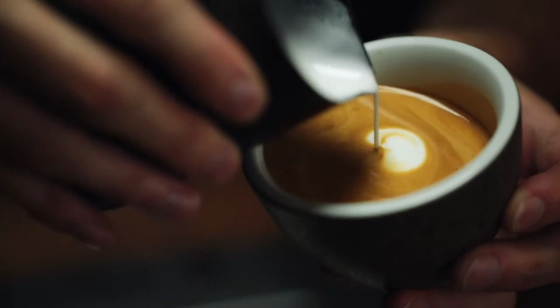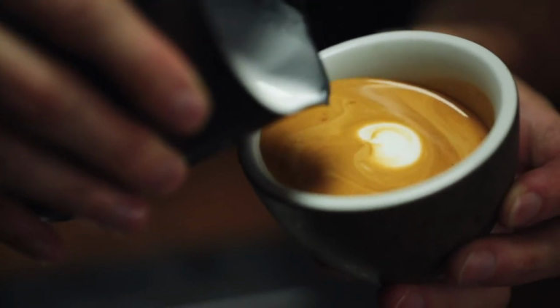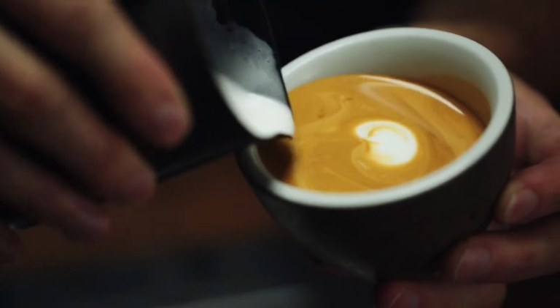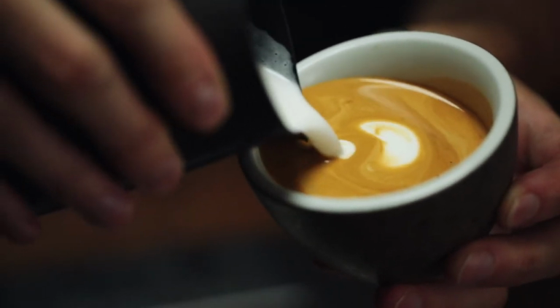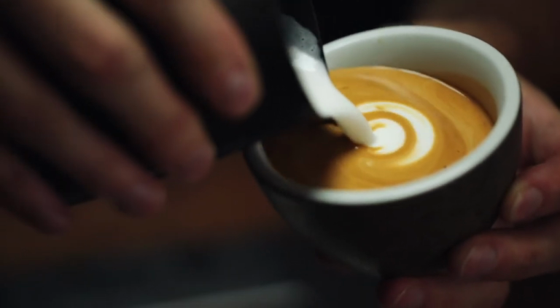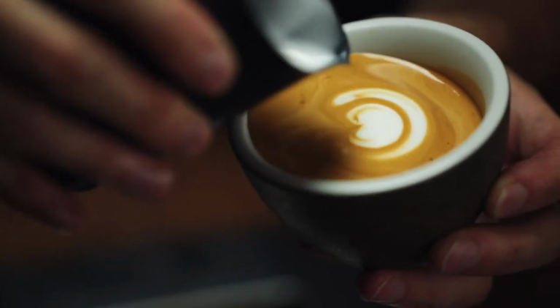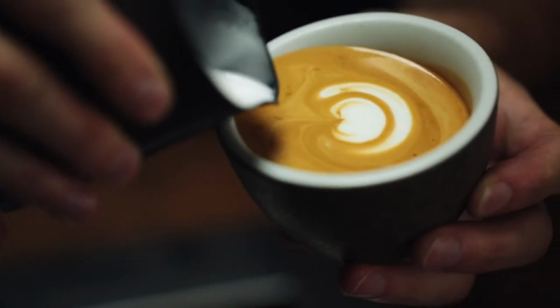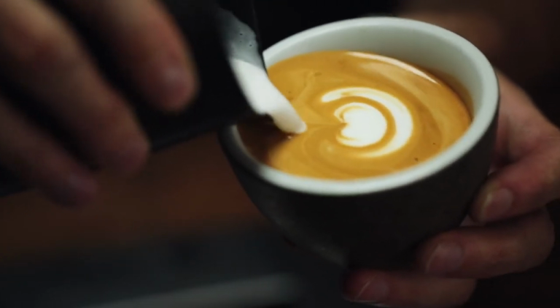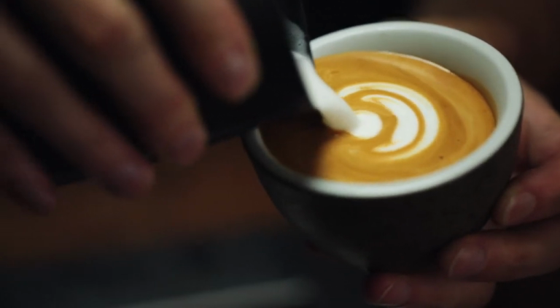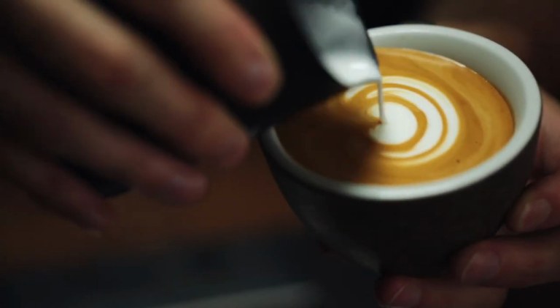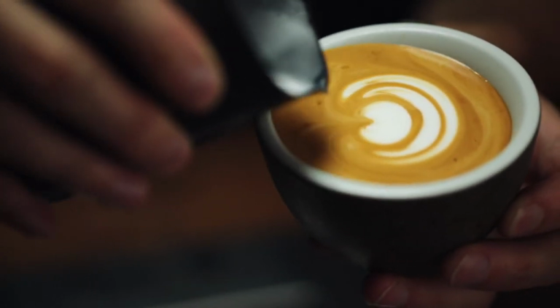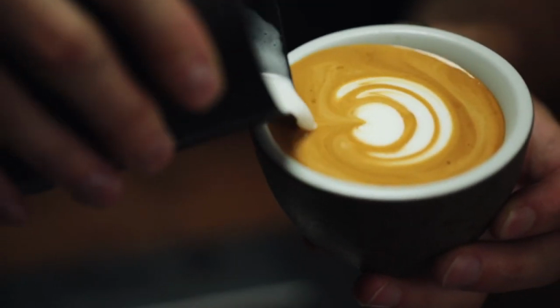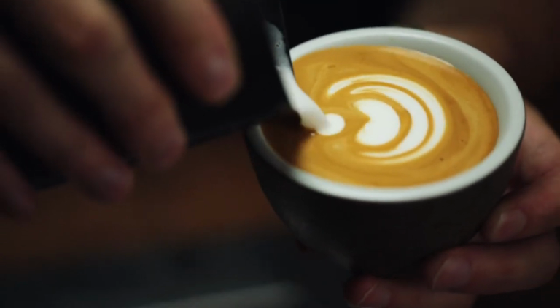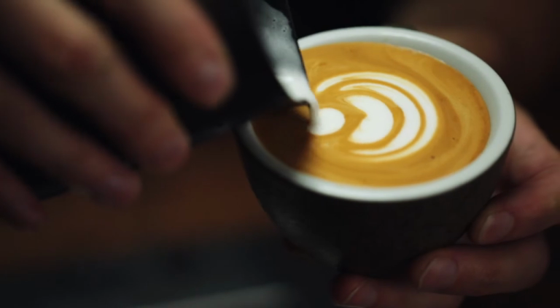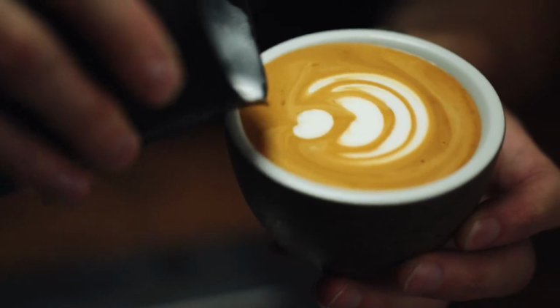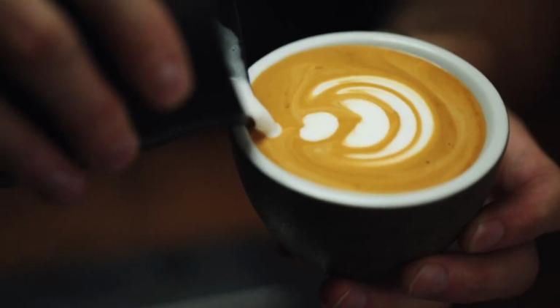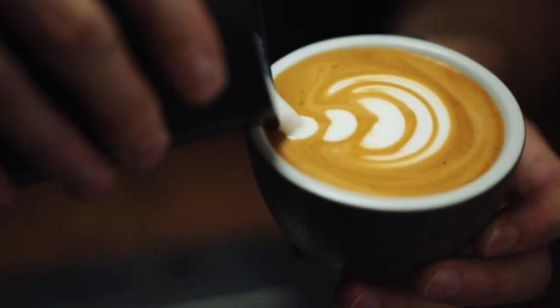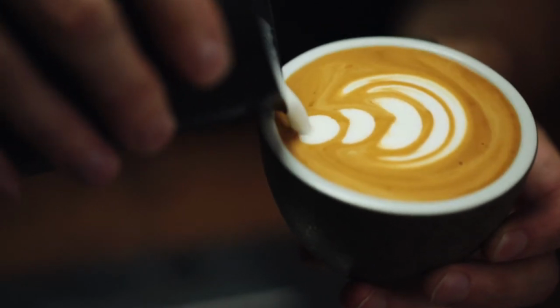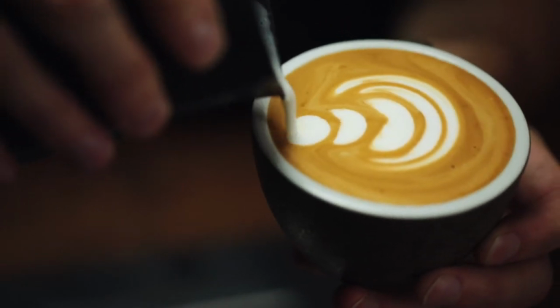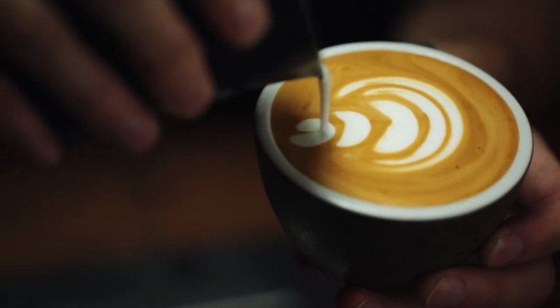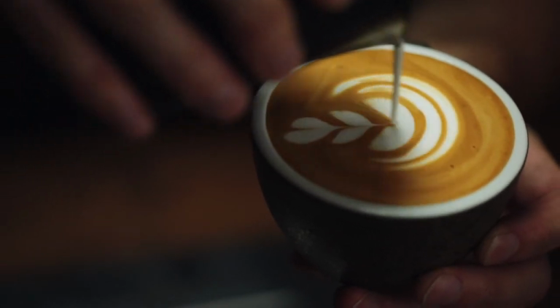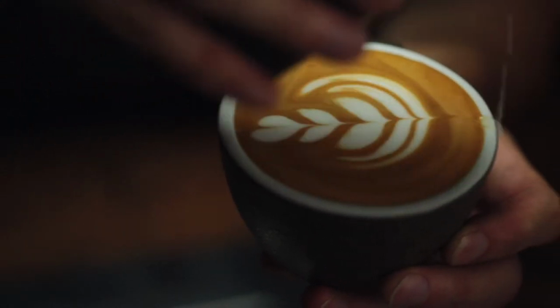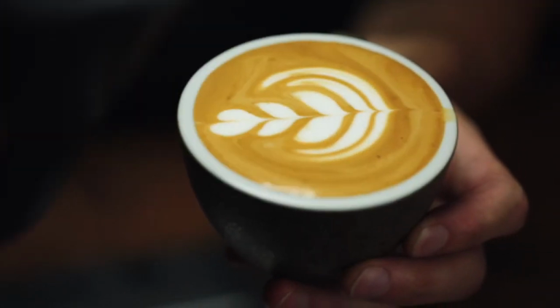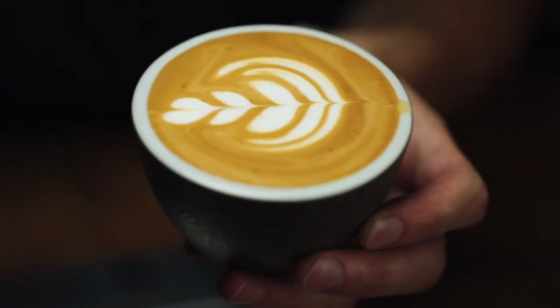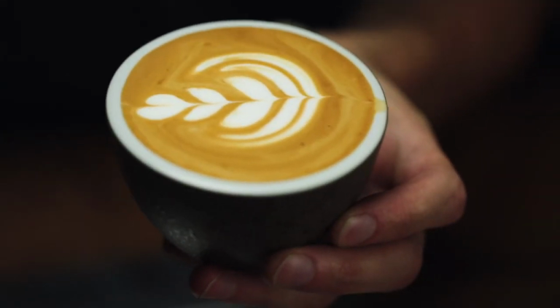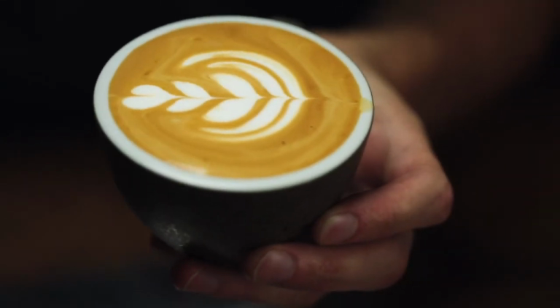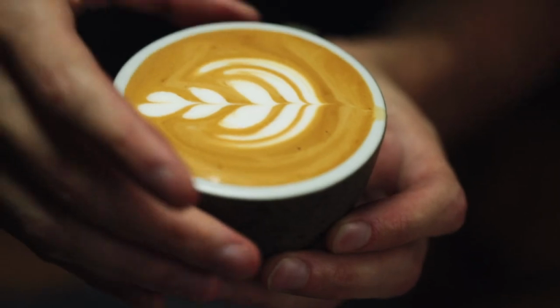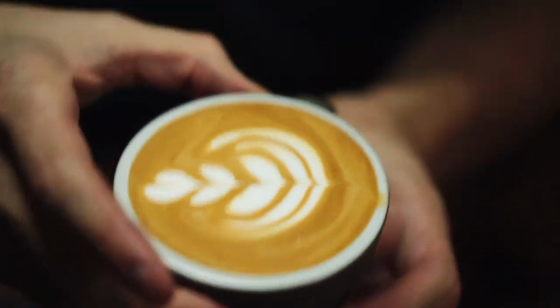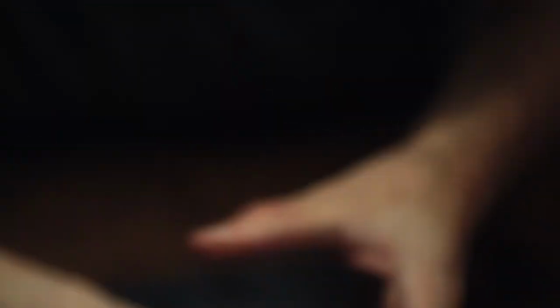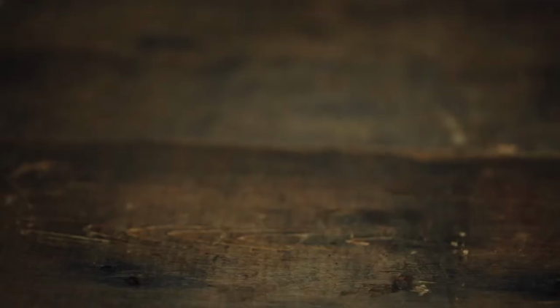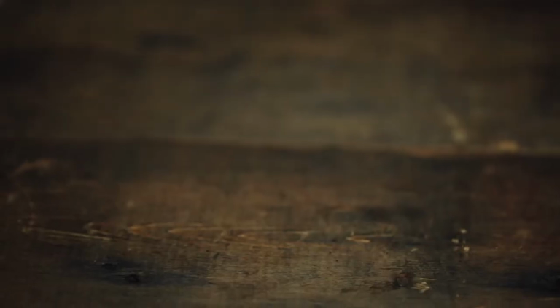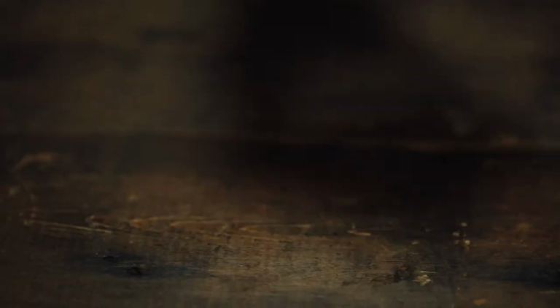Again, into the middle and push, into the middle and push. Then, little blobs — bring it high and cut through. And that is a classic tulip.